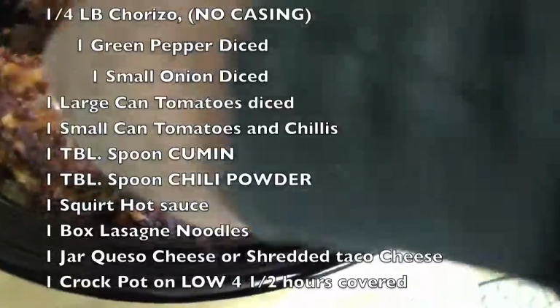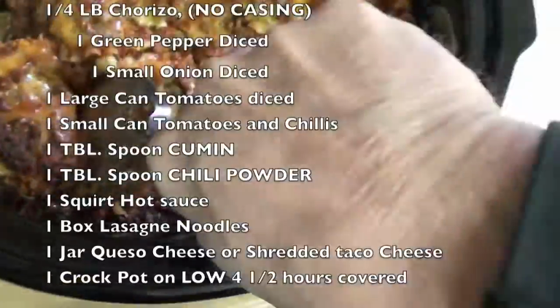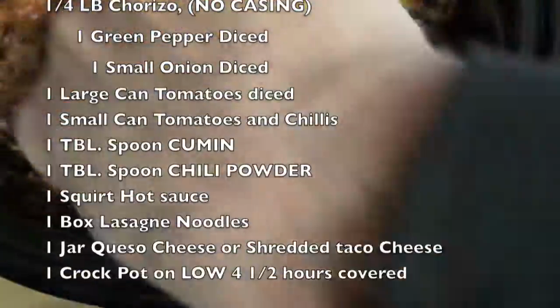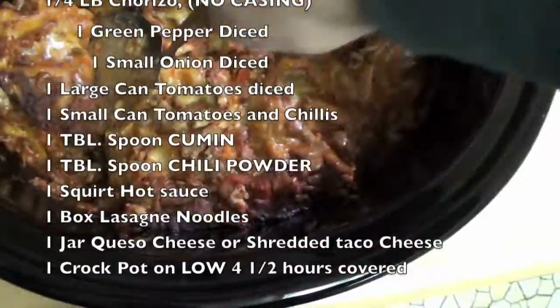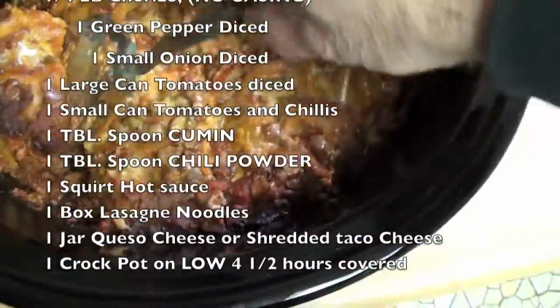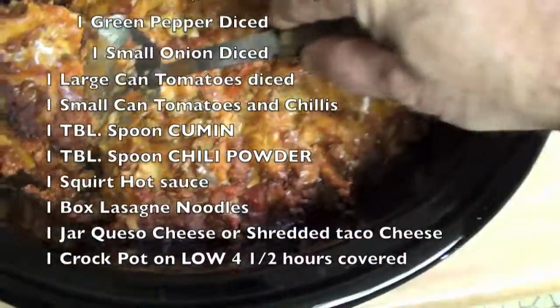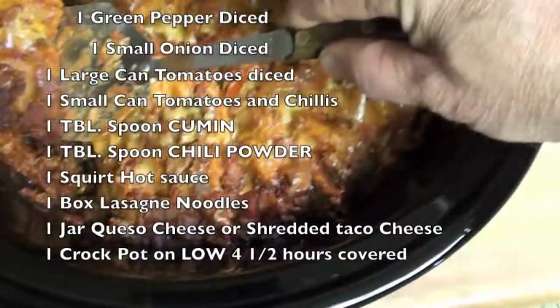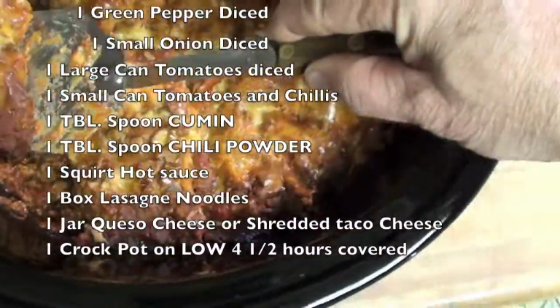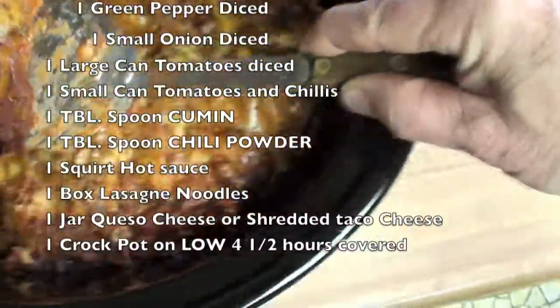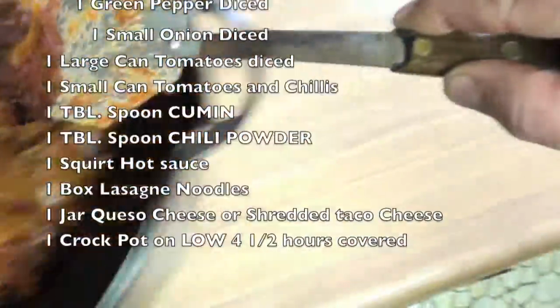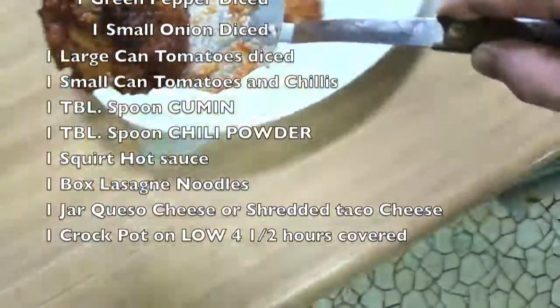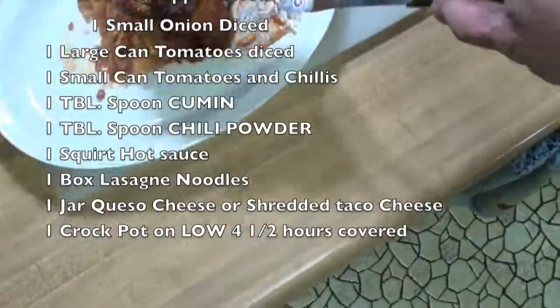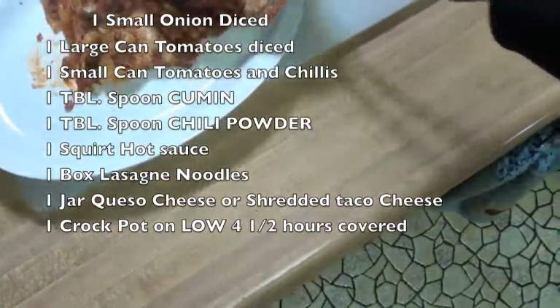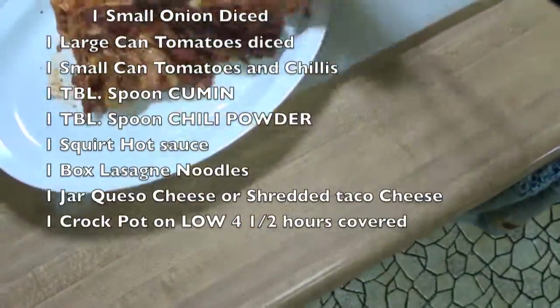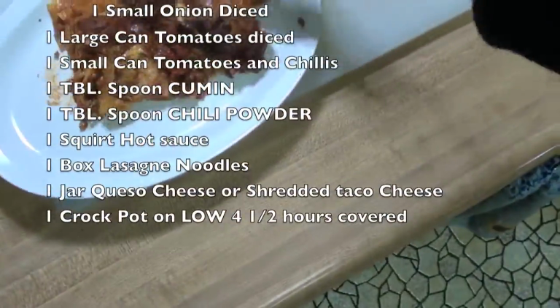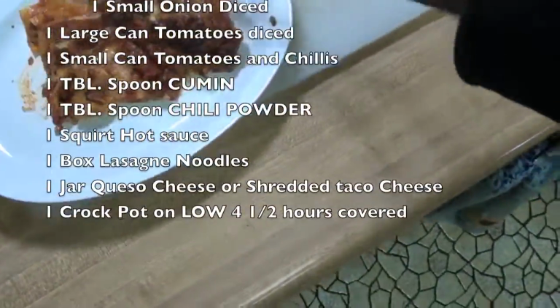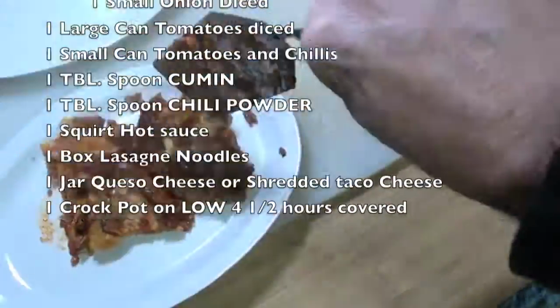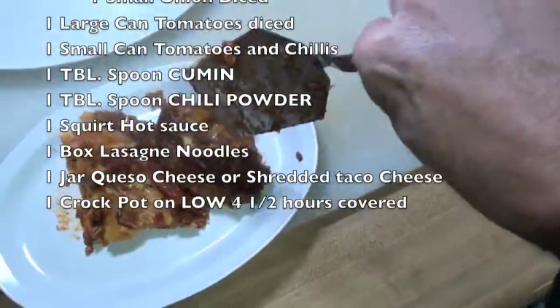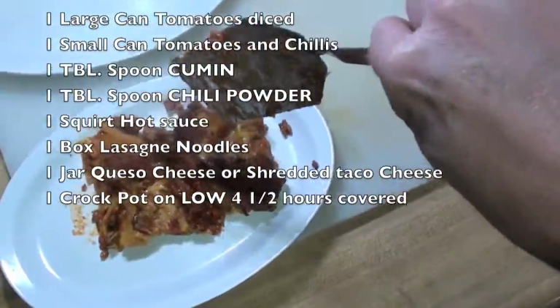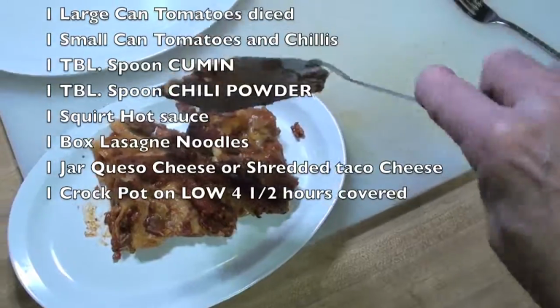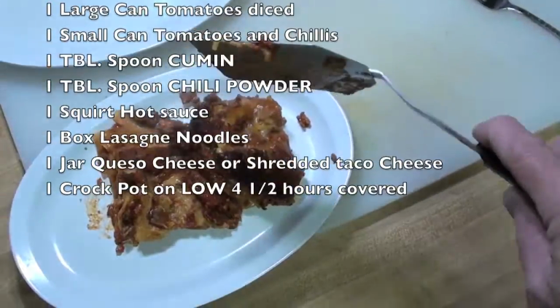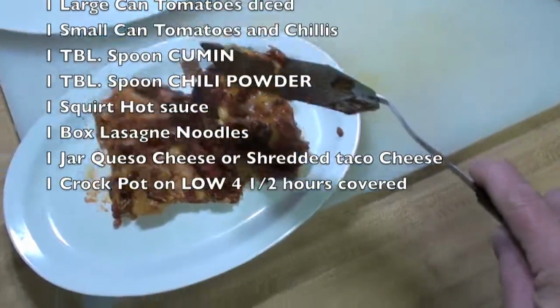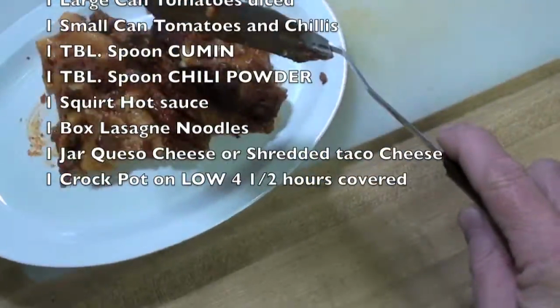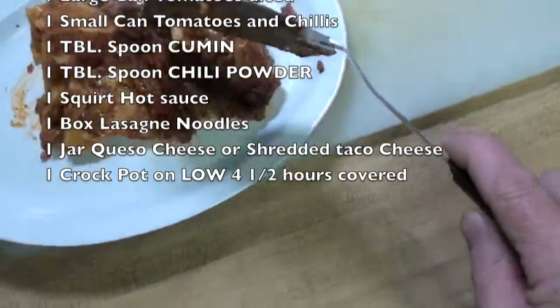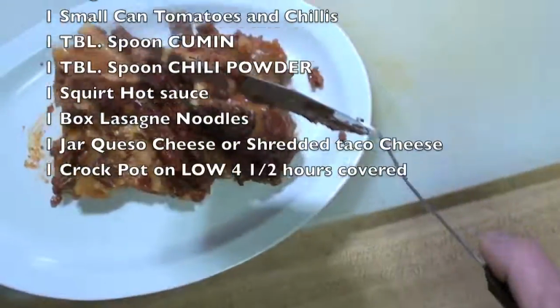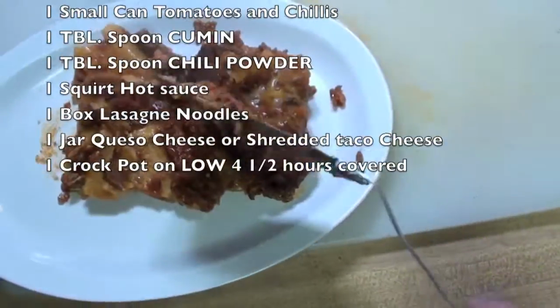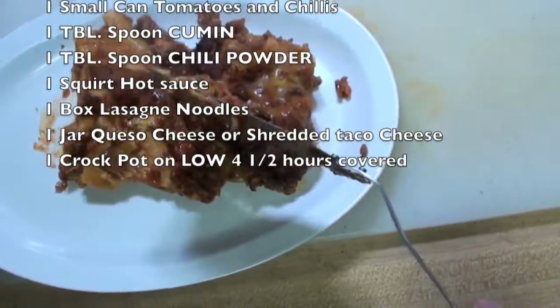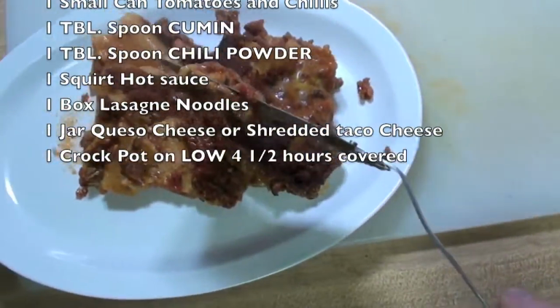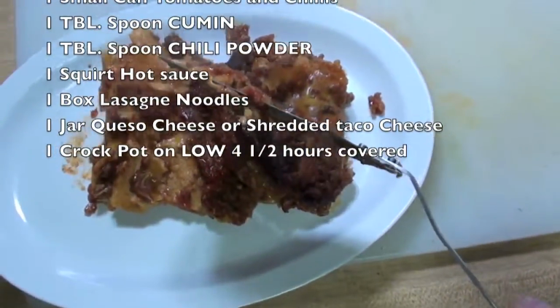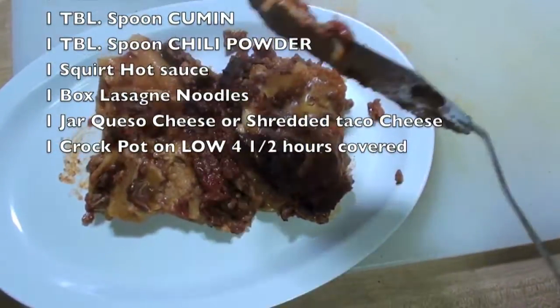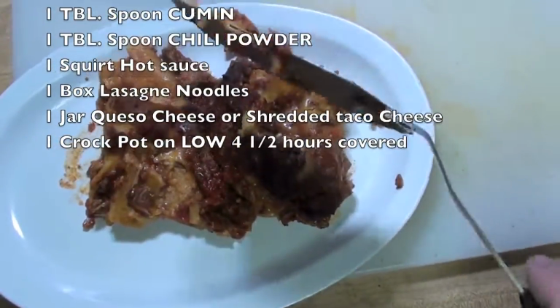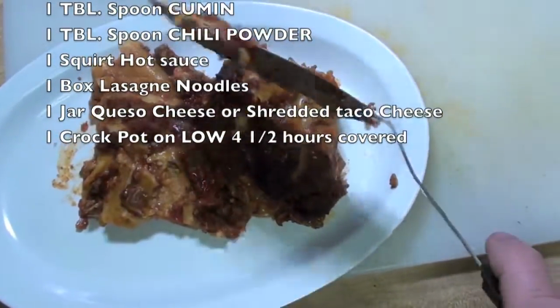You can tell this is my plate — I'm having two scoops. And there it is: Tex-Mex lasagna in a crock pot. Hope you enjoy it.